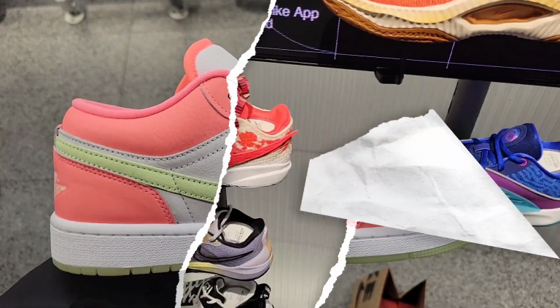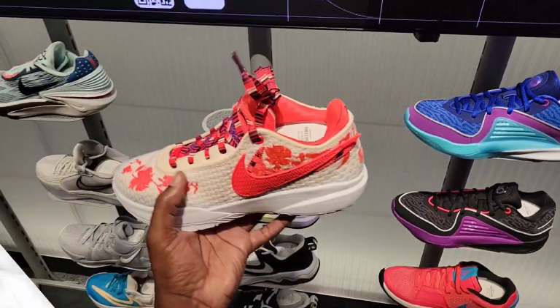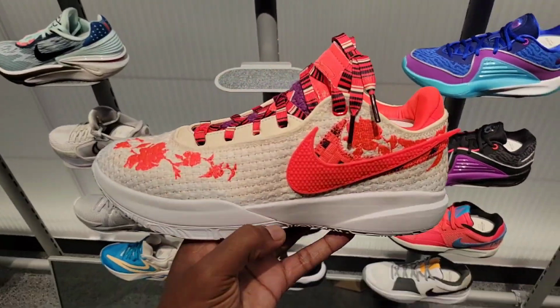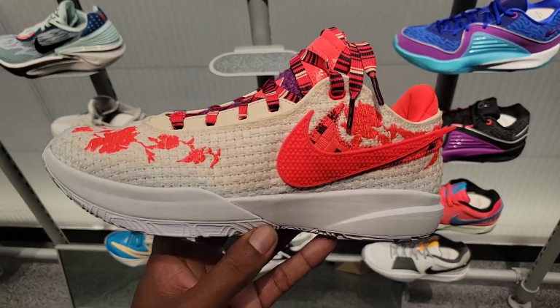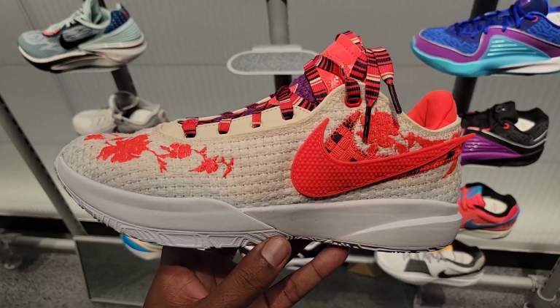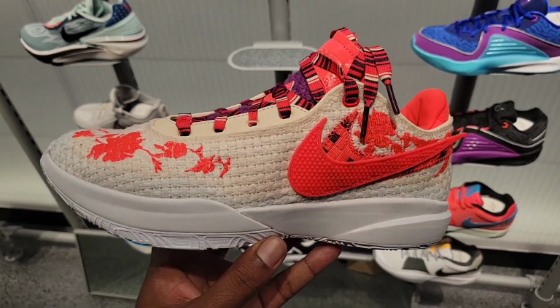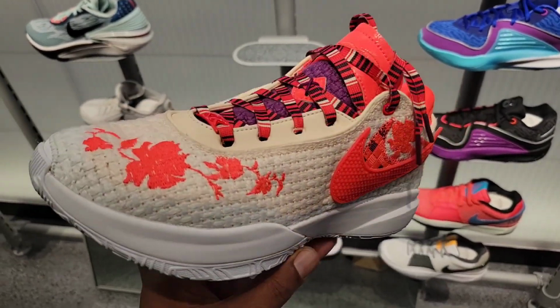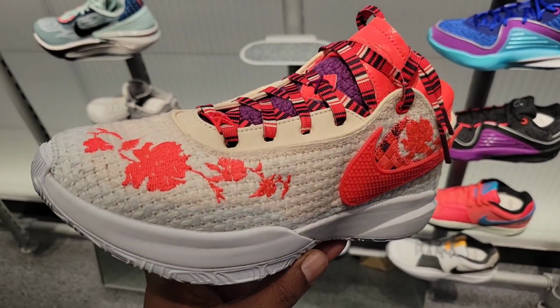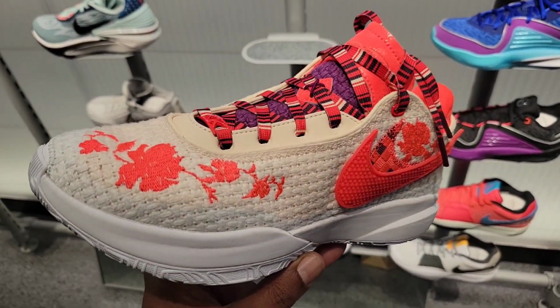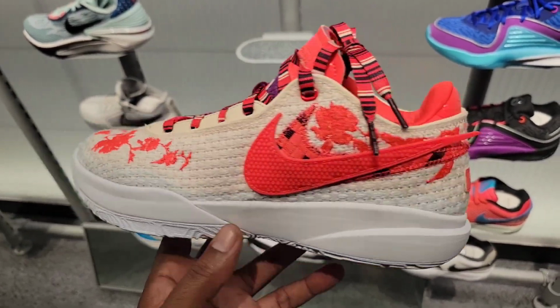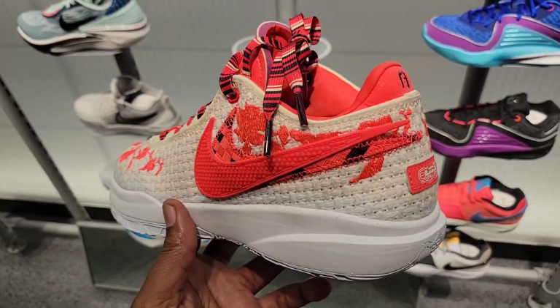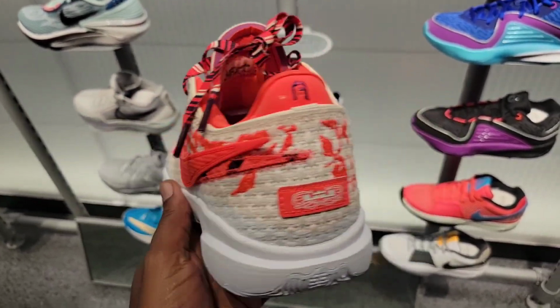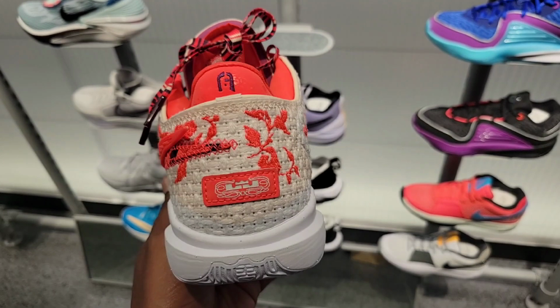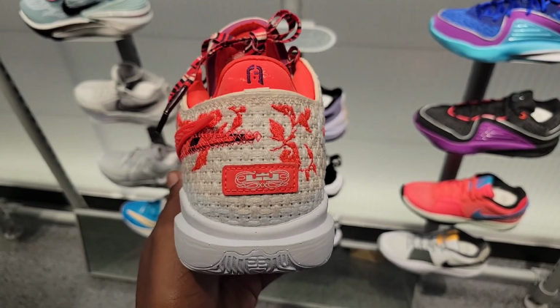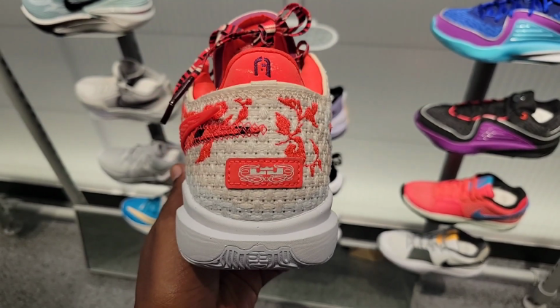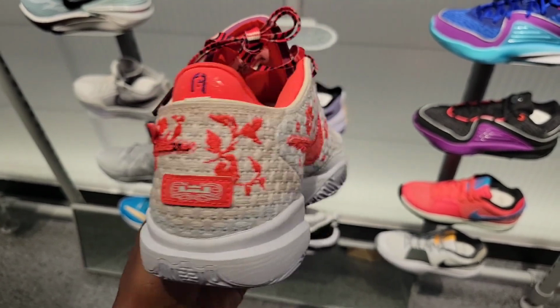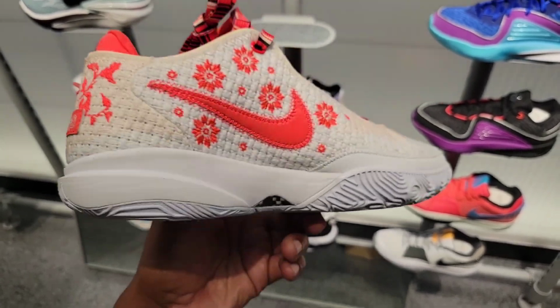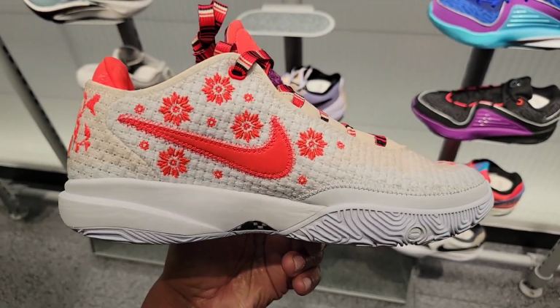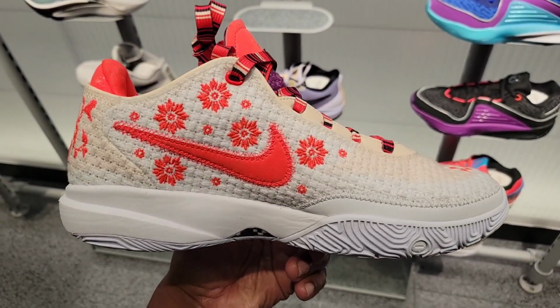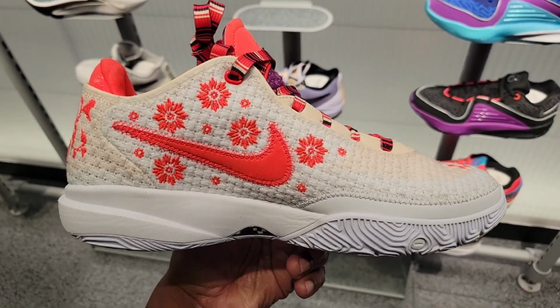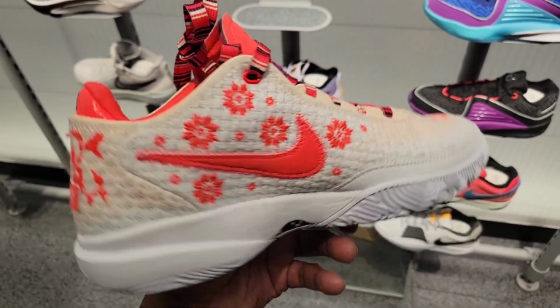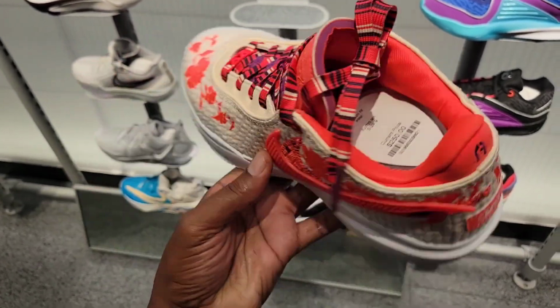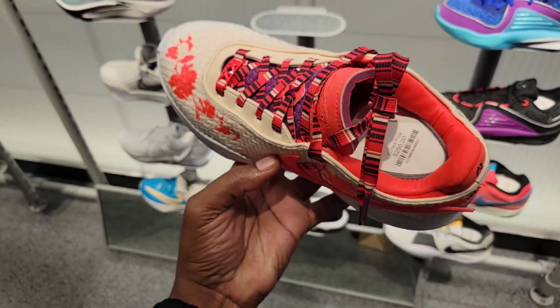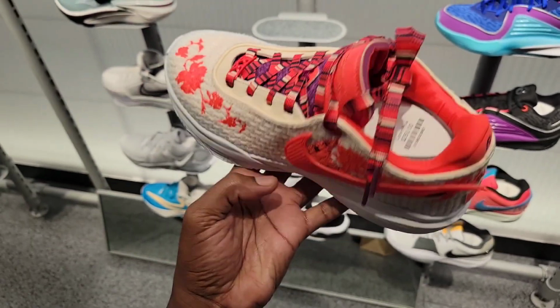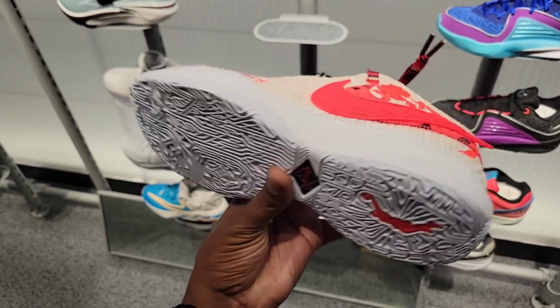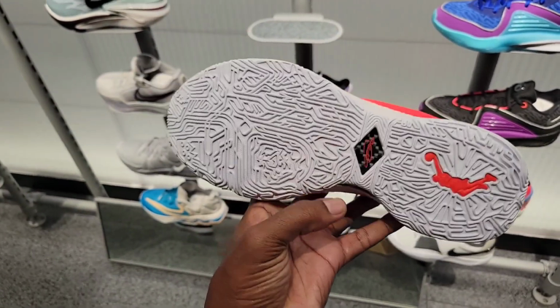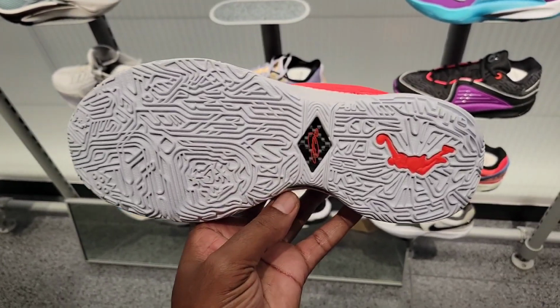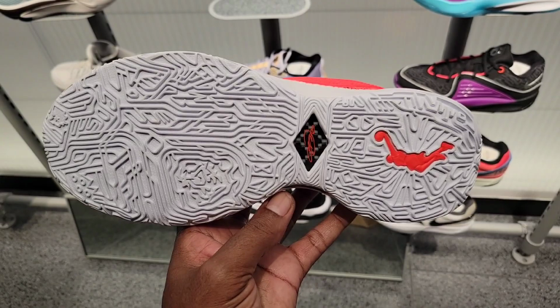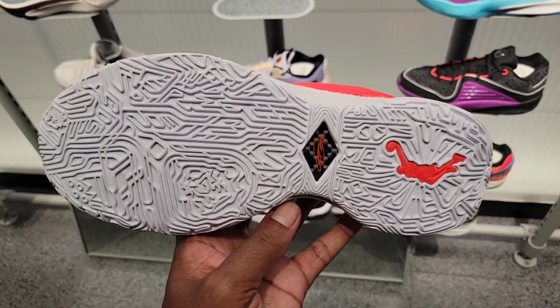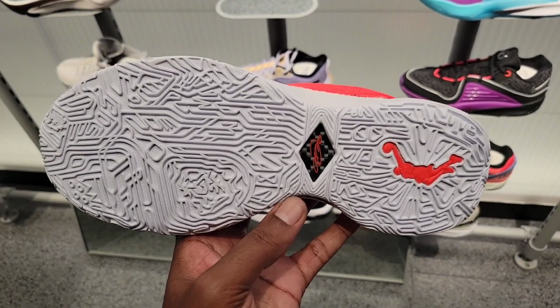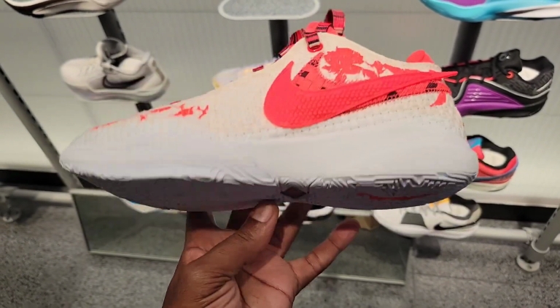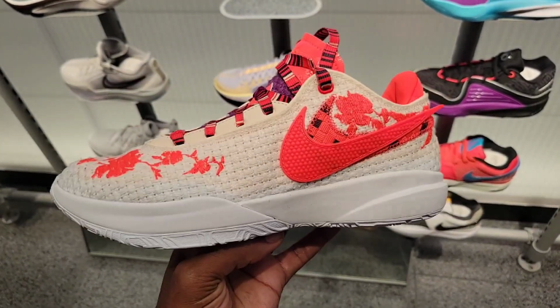New LeBron collab right here — definitely a fire colorway on this one. Rate this from a 1 to 10. Did you guys go after this? $220 to $250 on the retail for this LeBron.